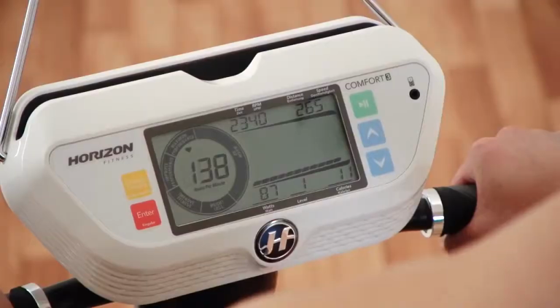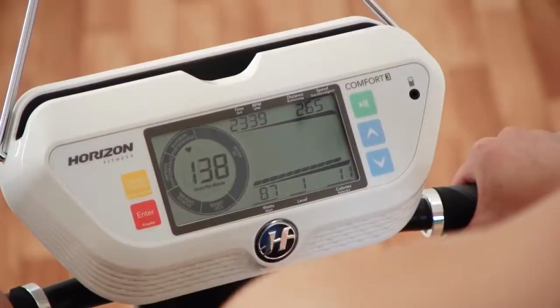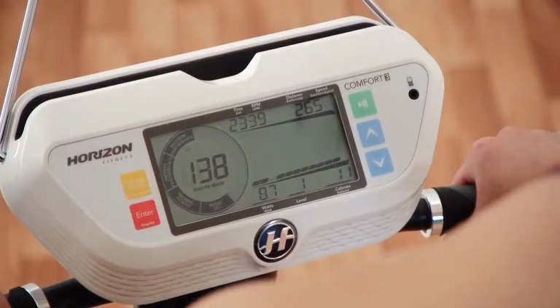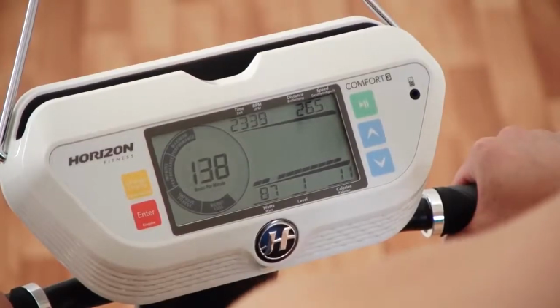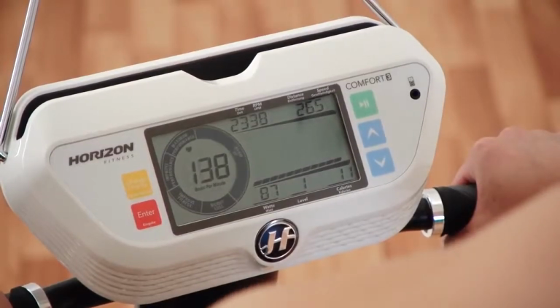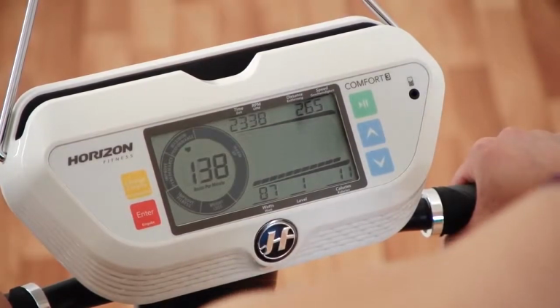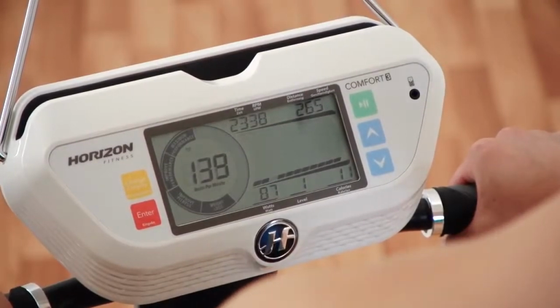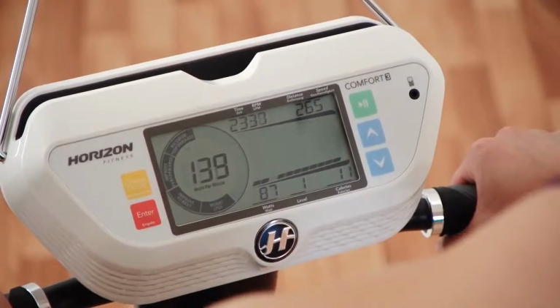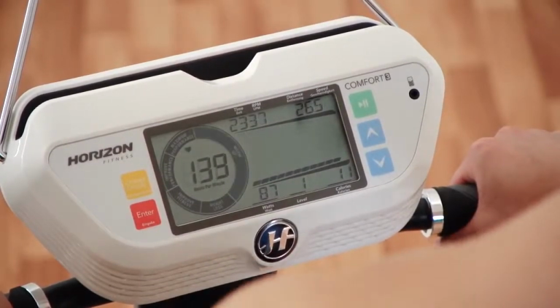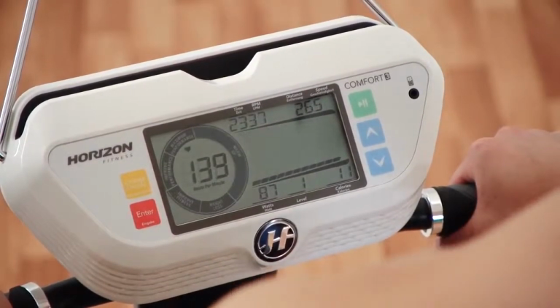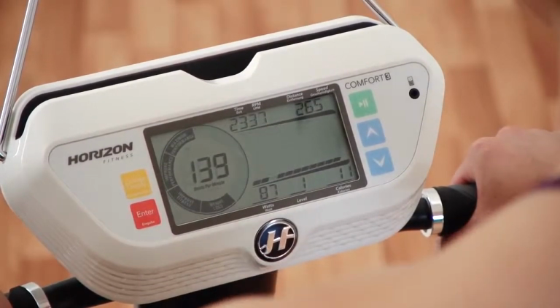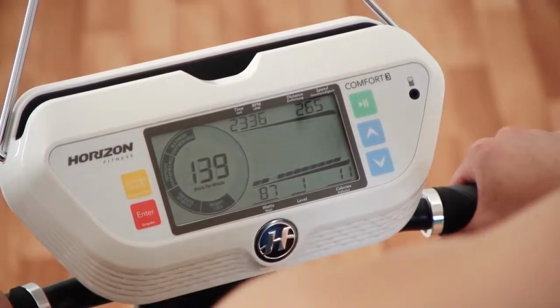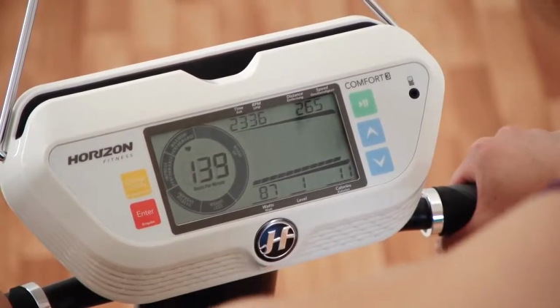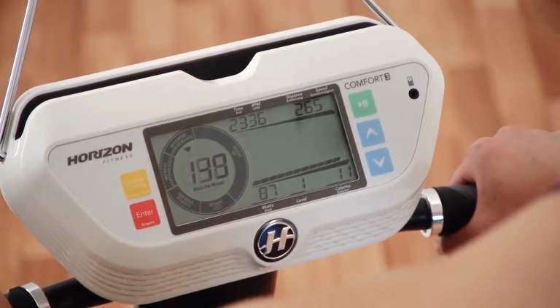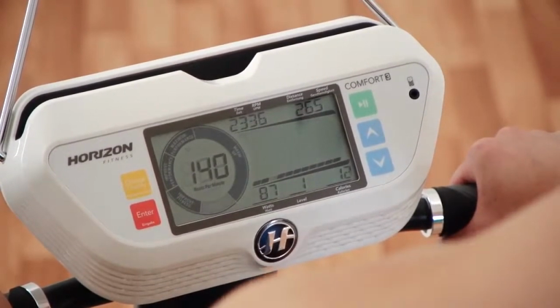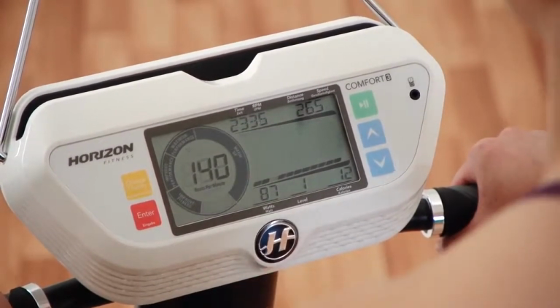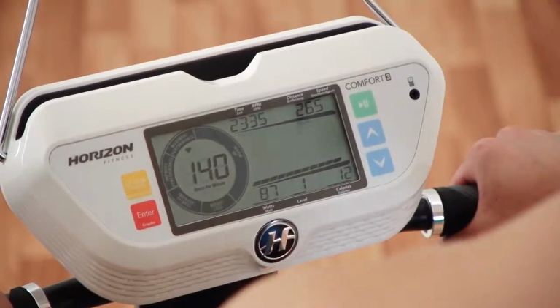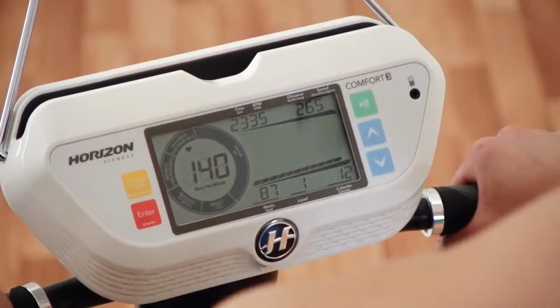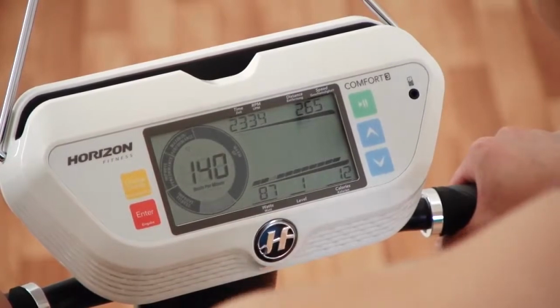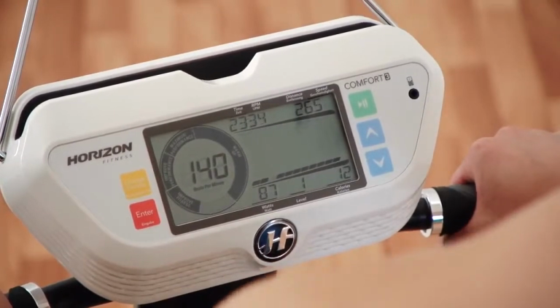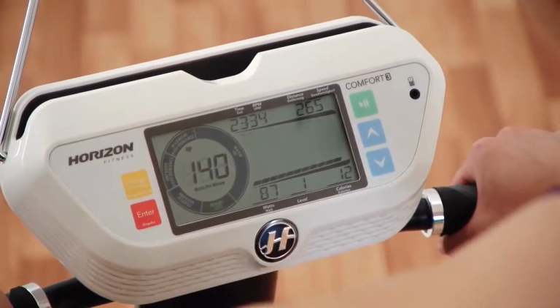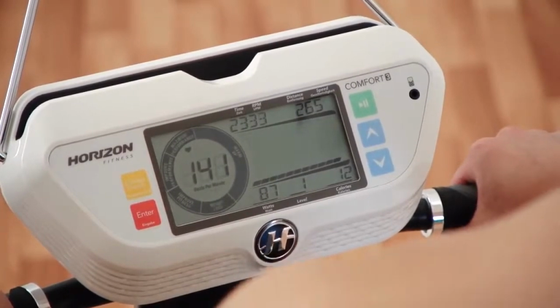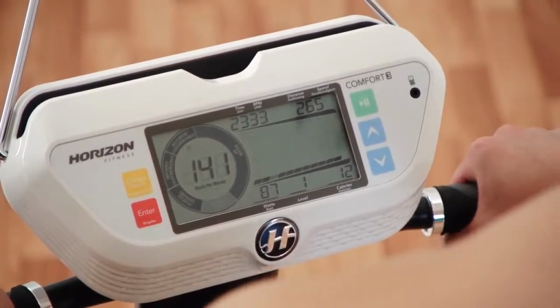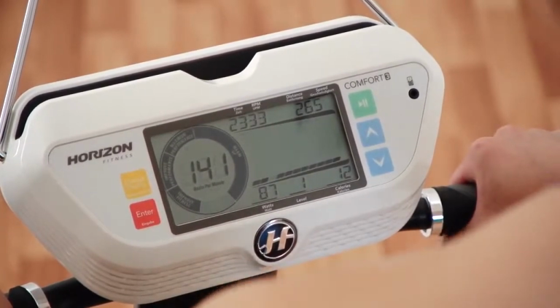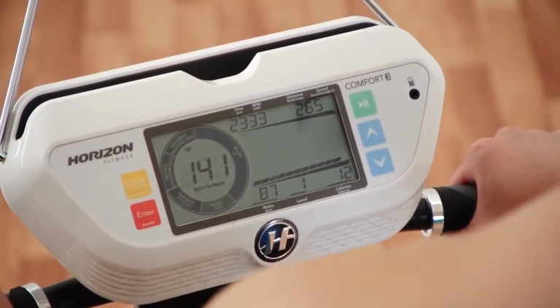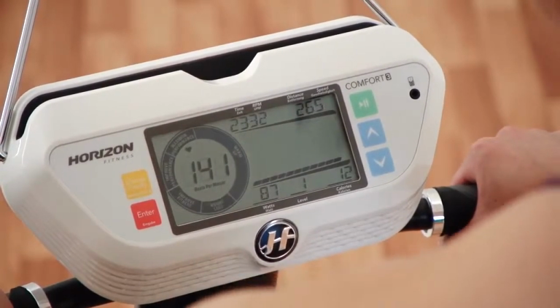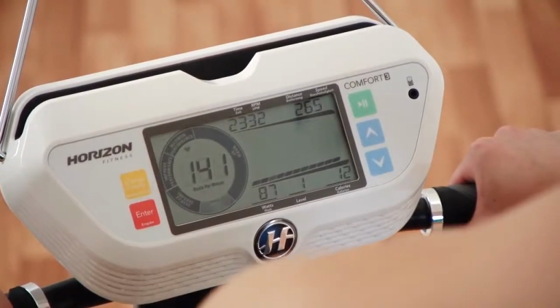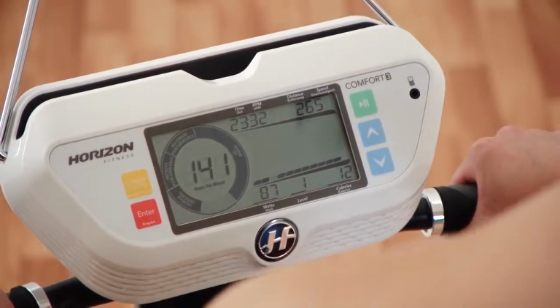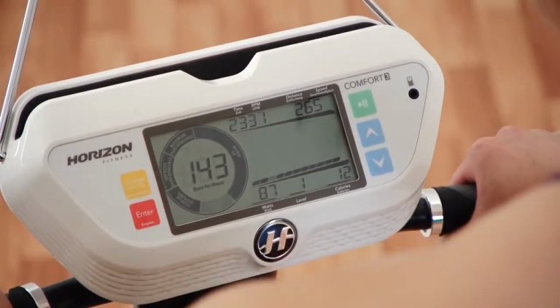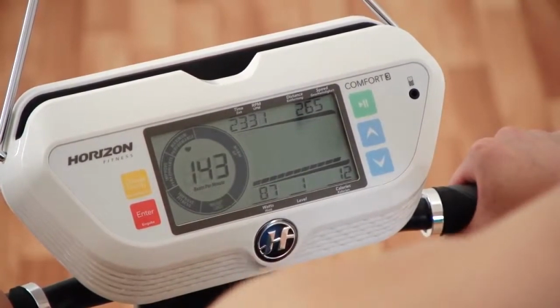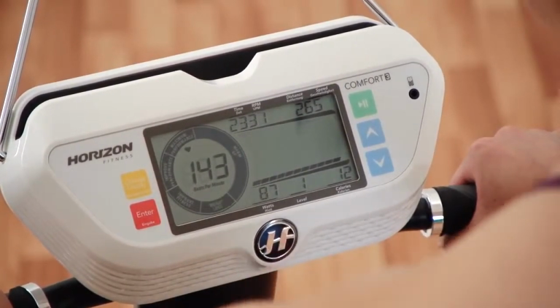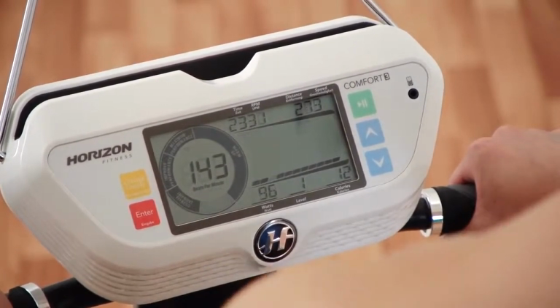The wireless receiver and heart rate wheel display give you the feedback you need to help you get the most out of every workout and ultimately reach your fitness goals.